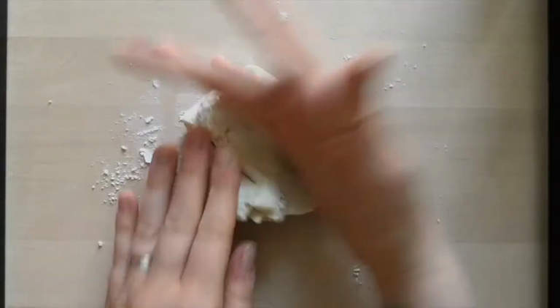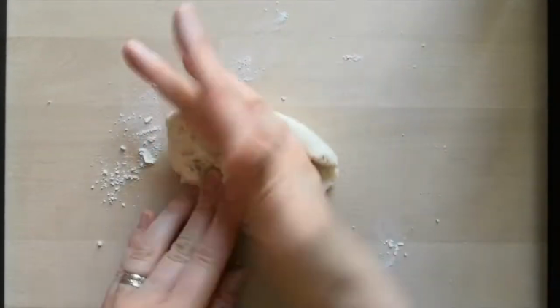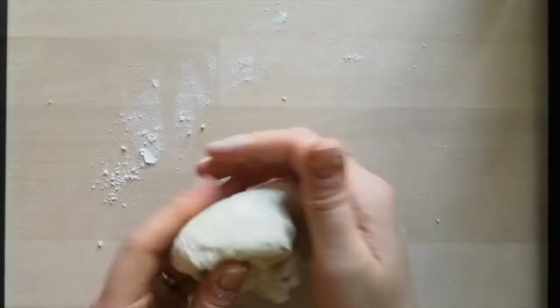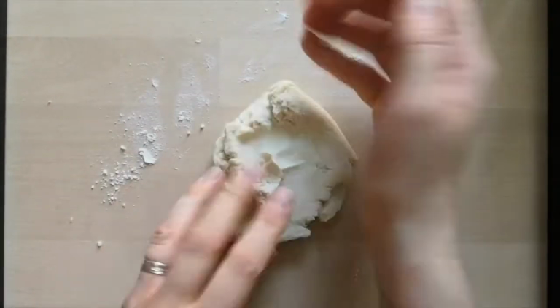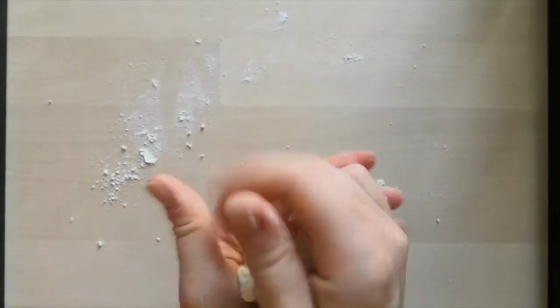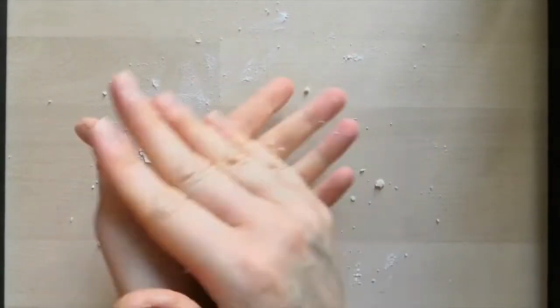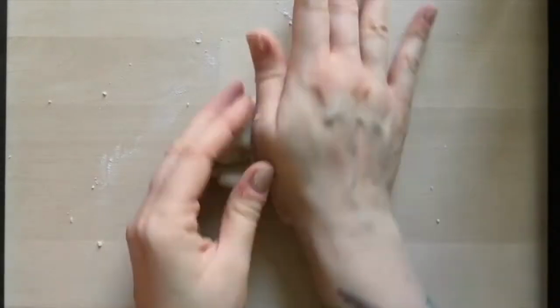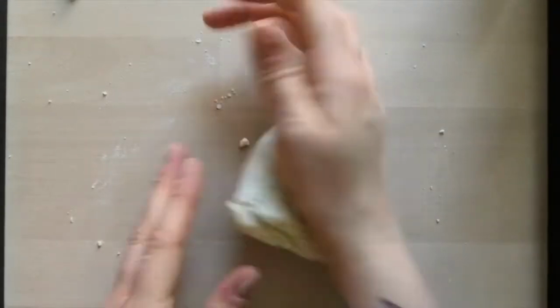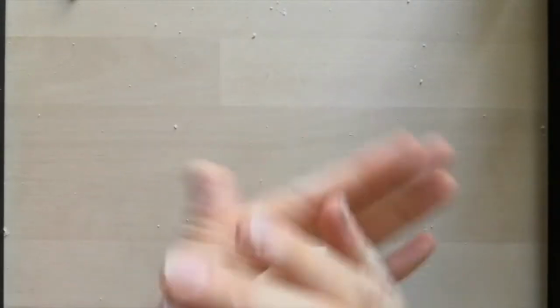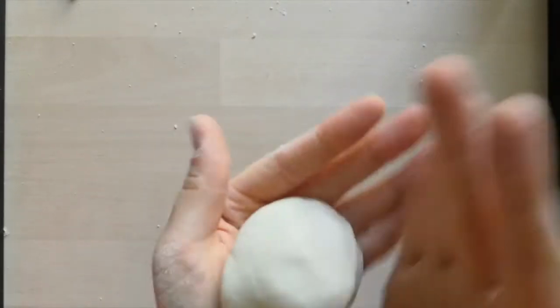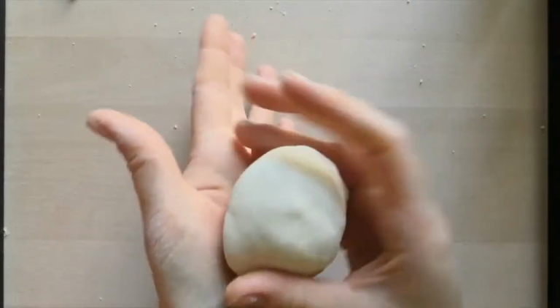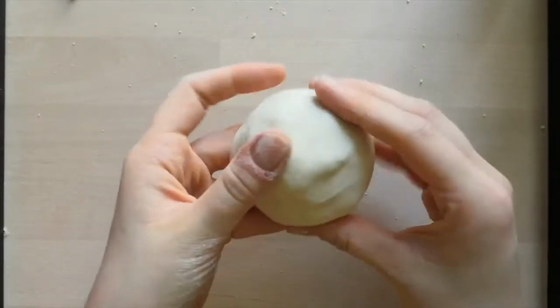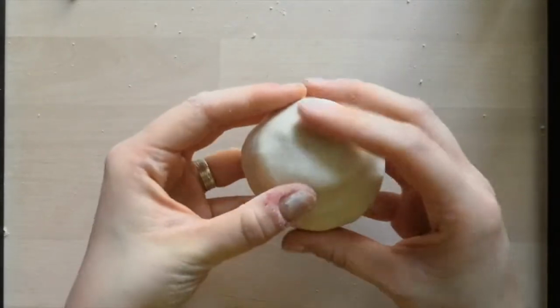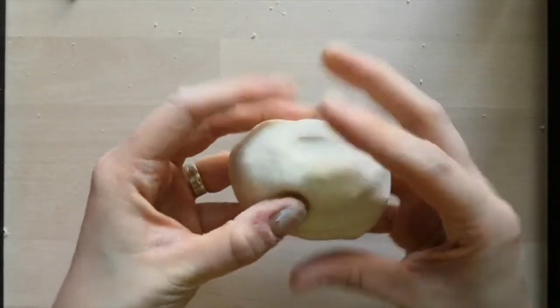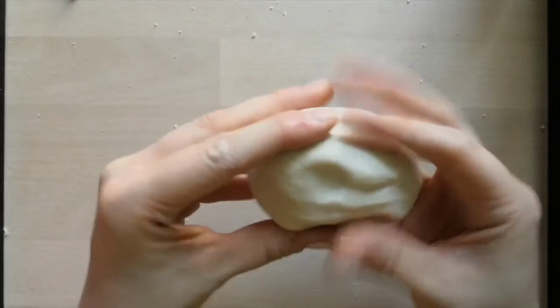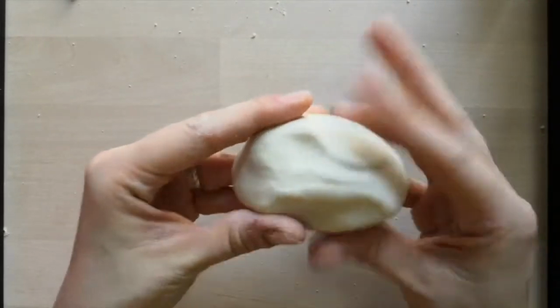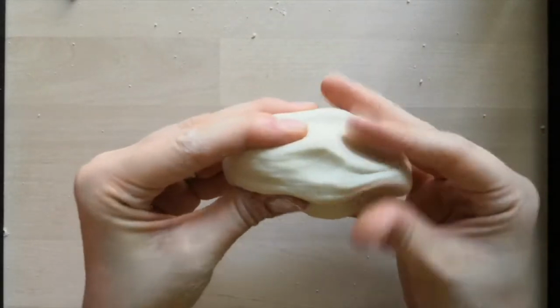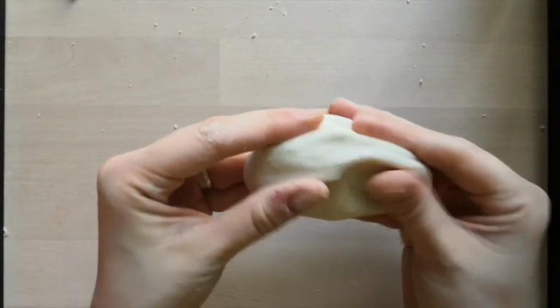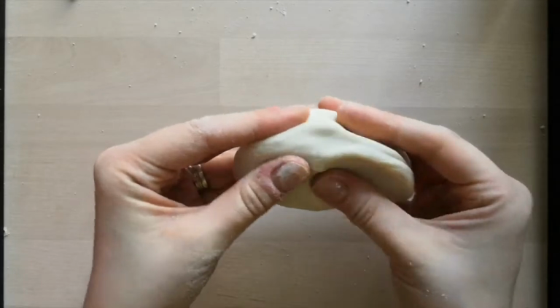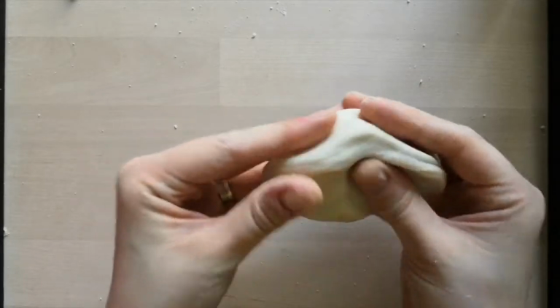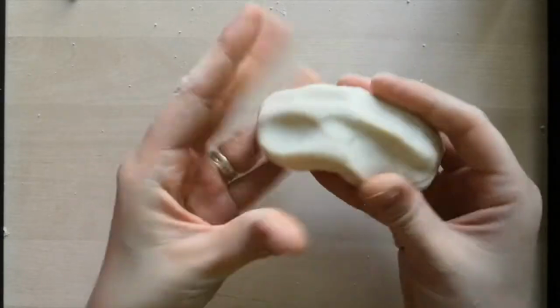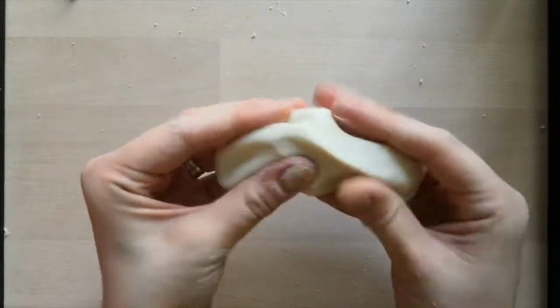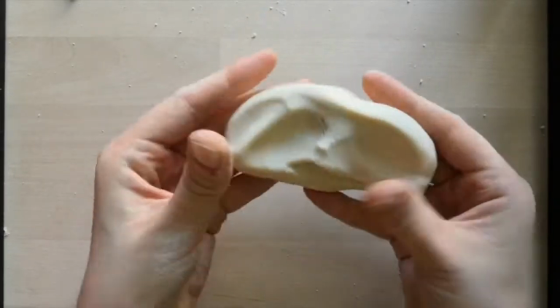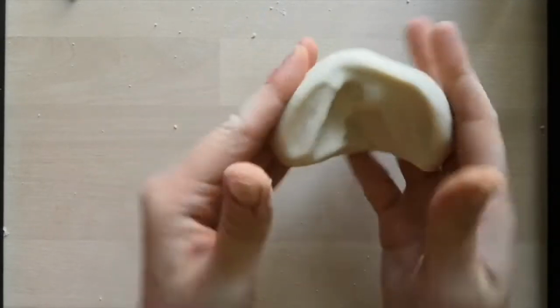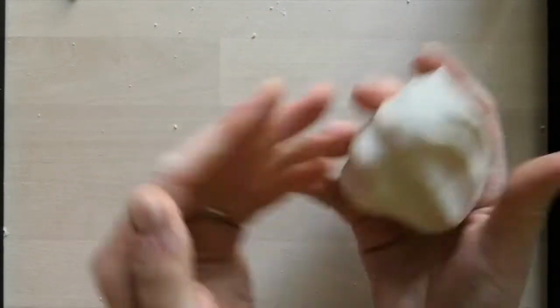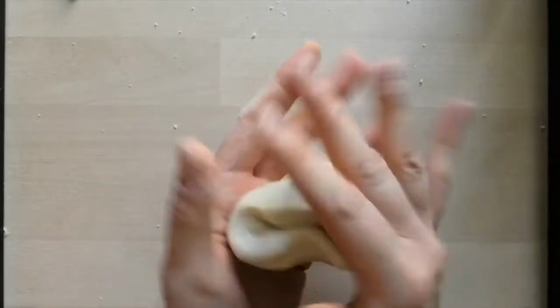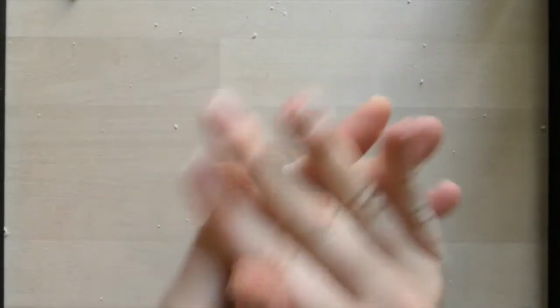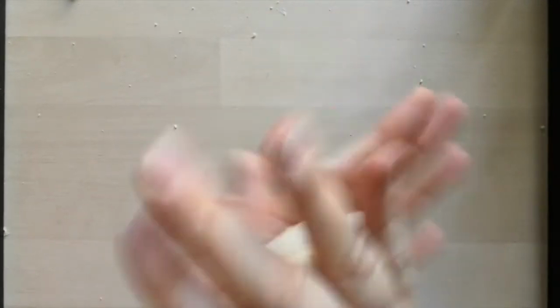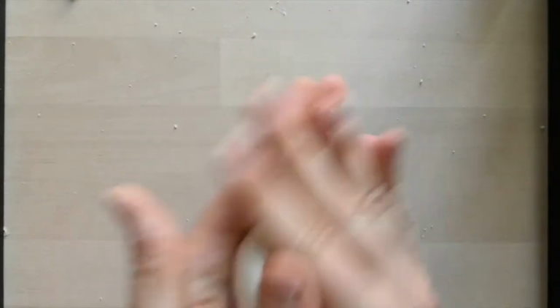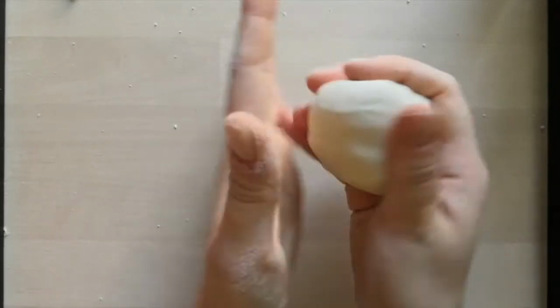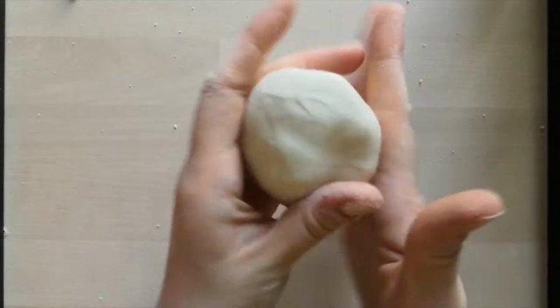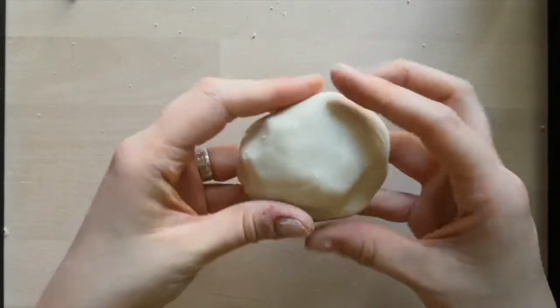I'm going to speed this up so you don't have to sit through it. That's been about five minutes — as you can see it's just a bit smoother, the bits aren't falling off anymore, and it's a bit easier to mould into shape.